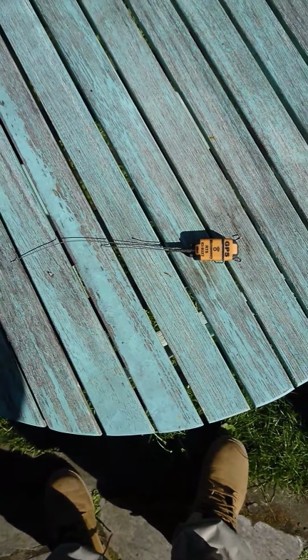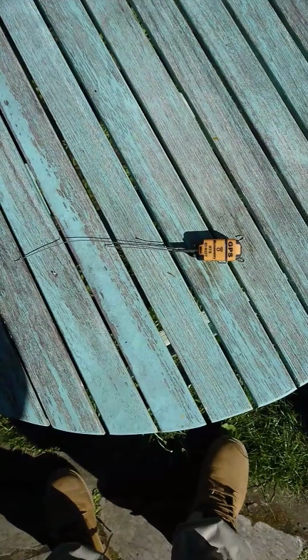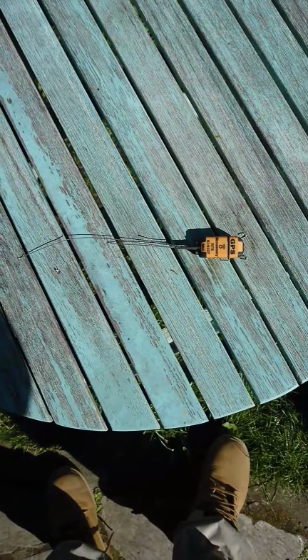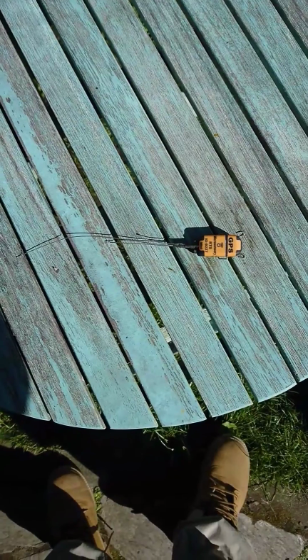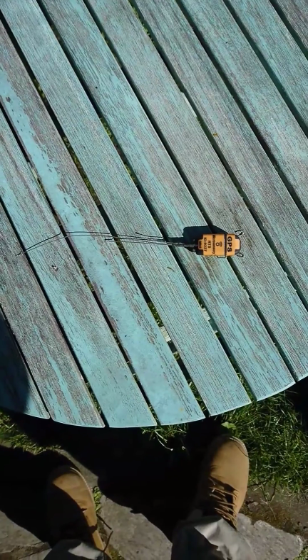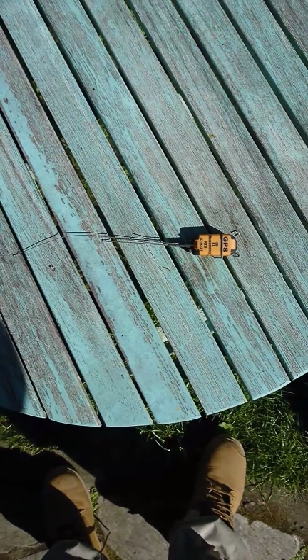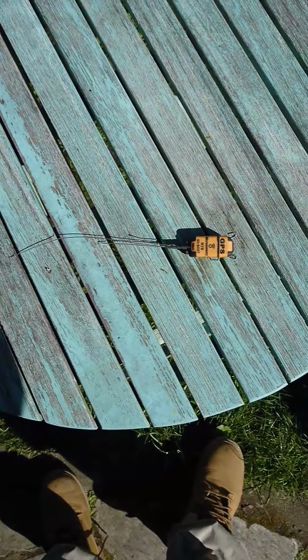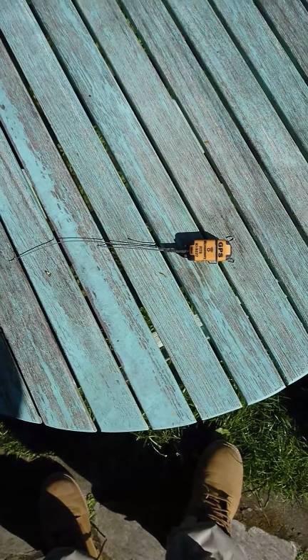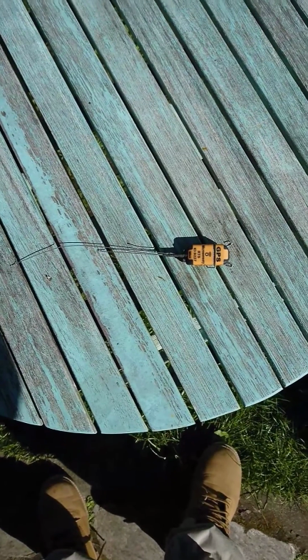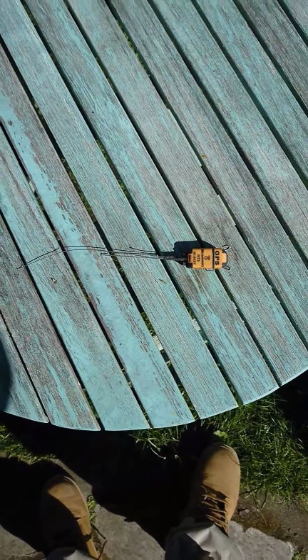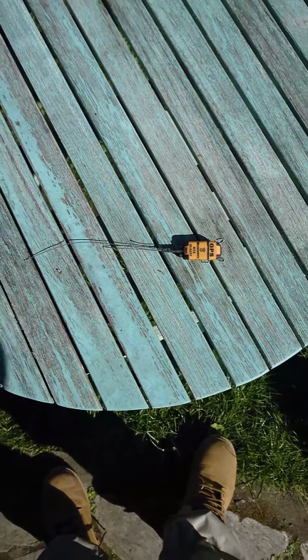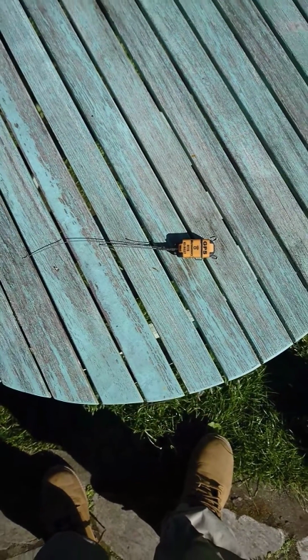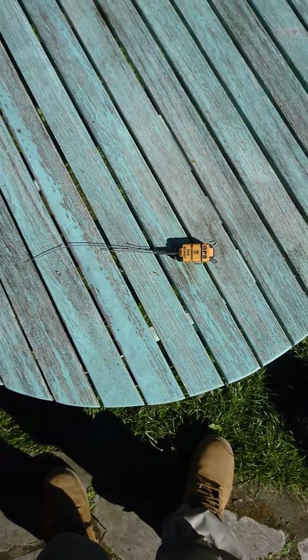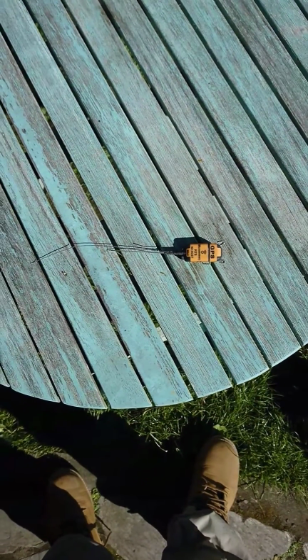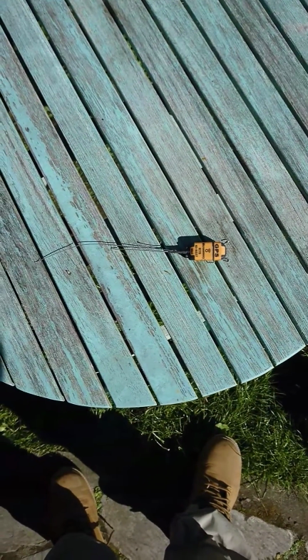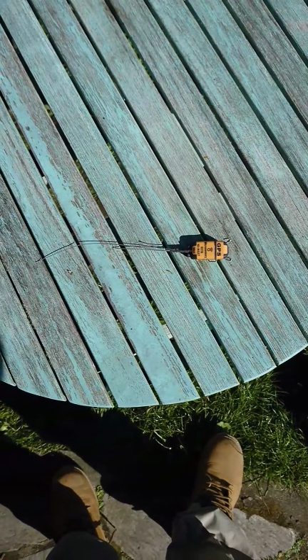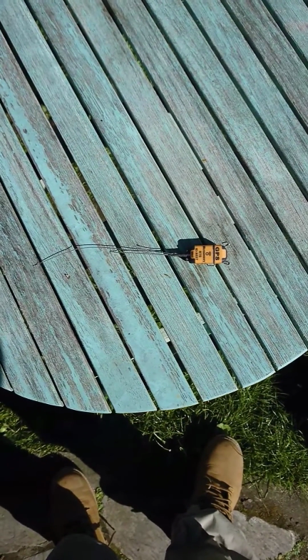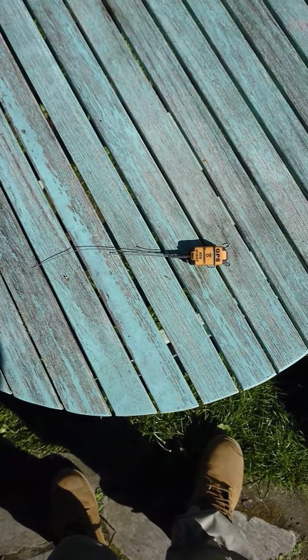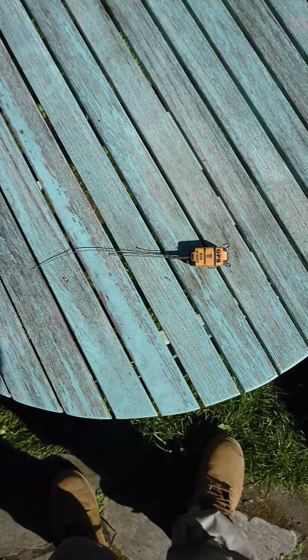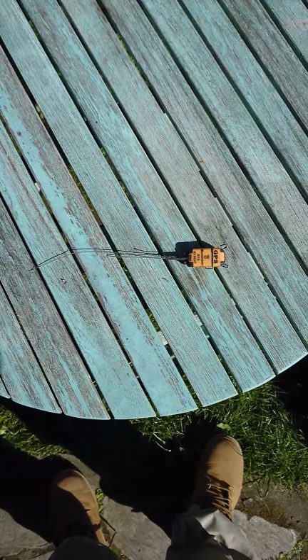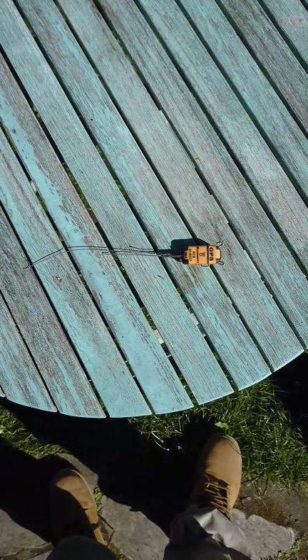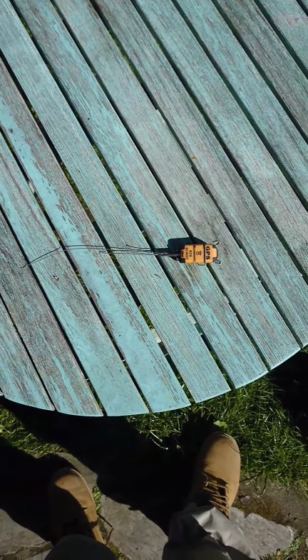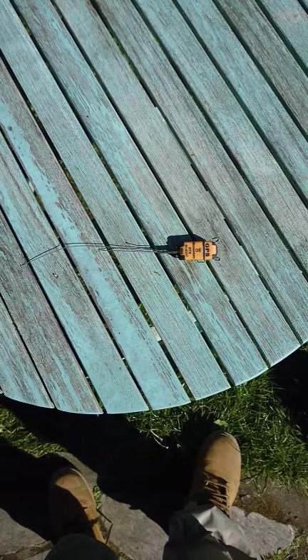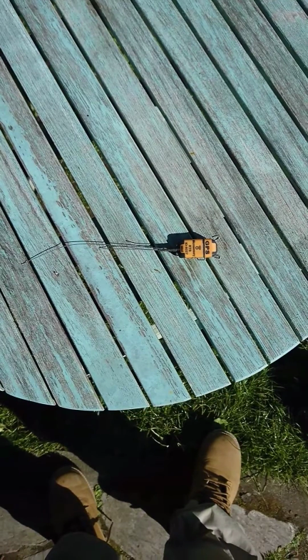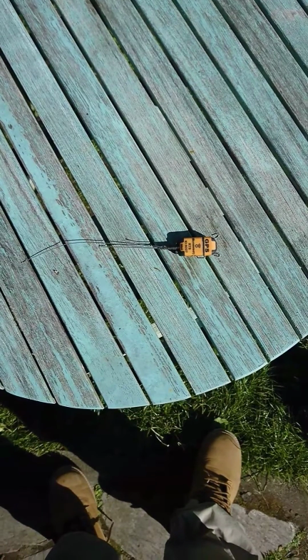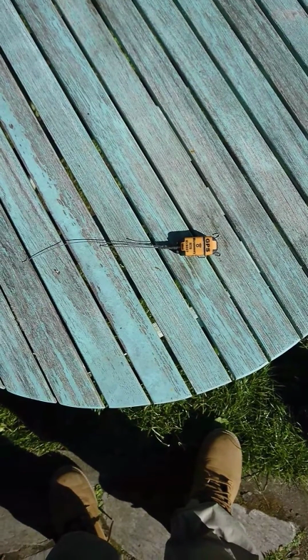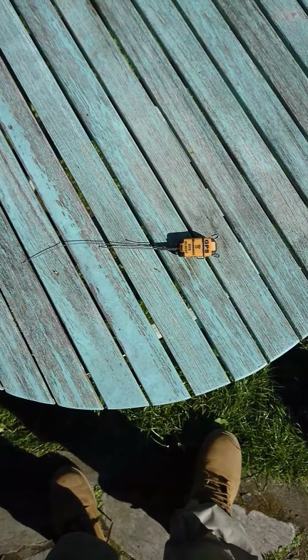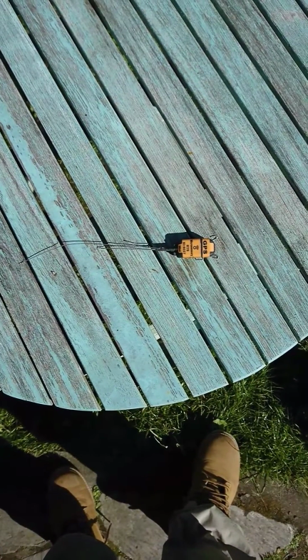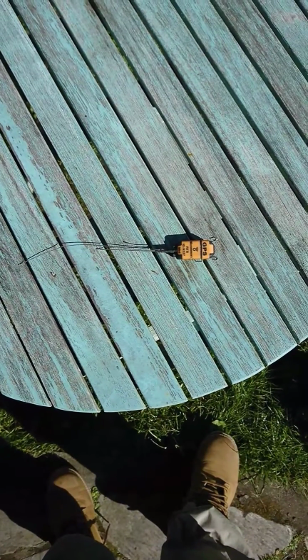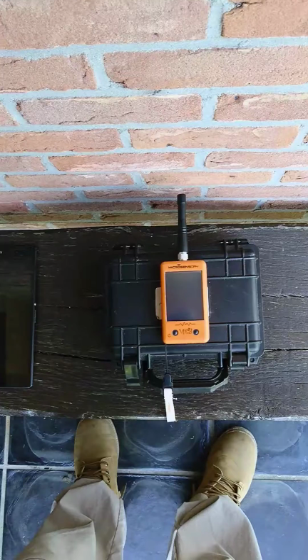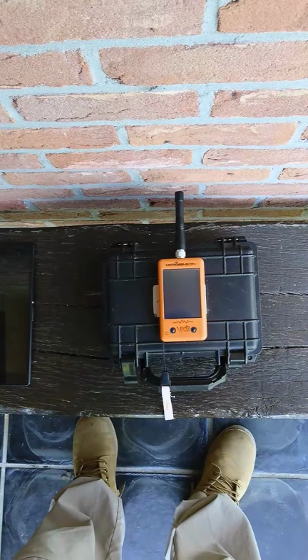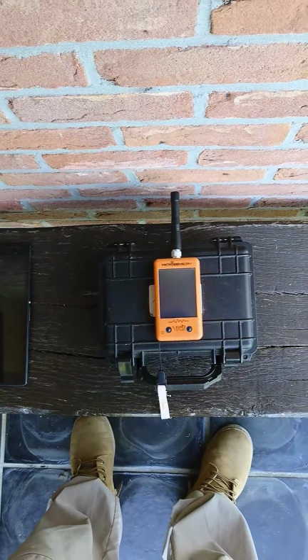This will take more or less one minute. In this time it will connect its phone line, connect its radio transmitter, and take its first GPS position.